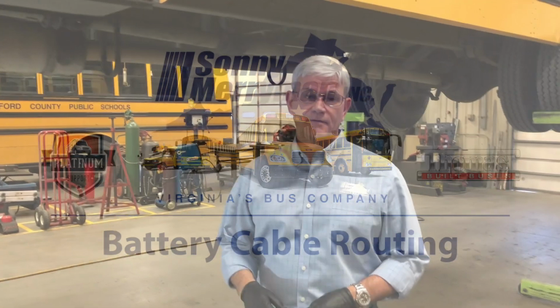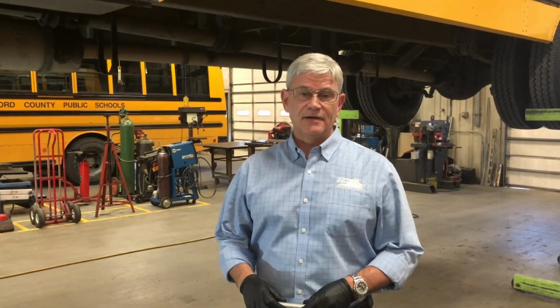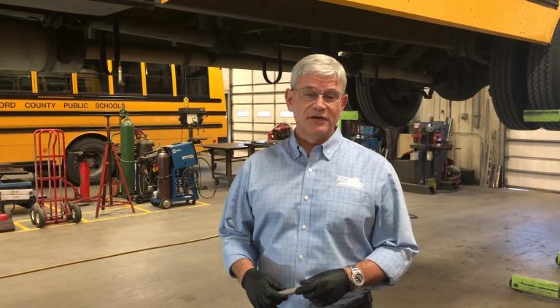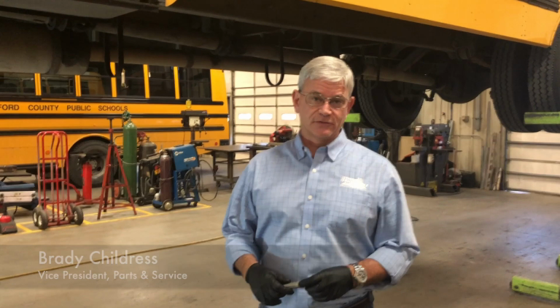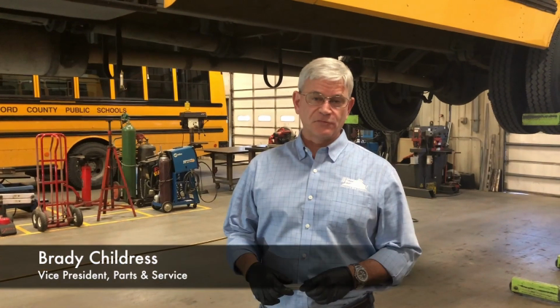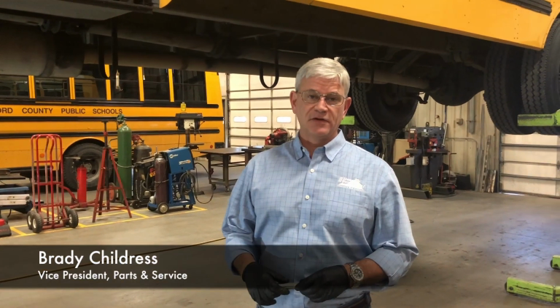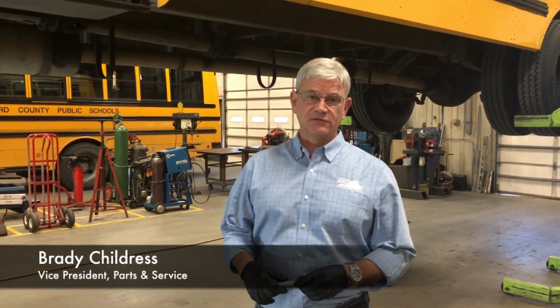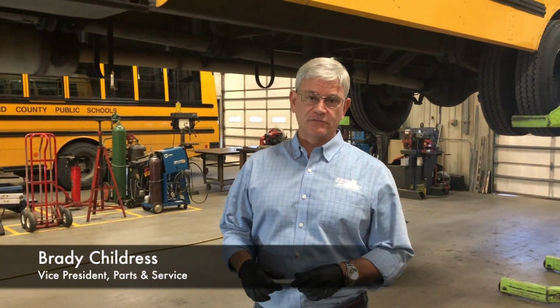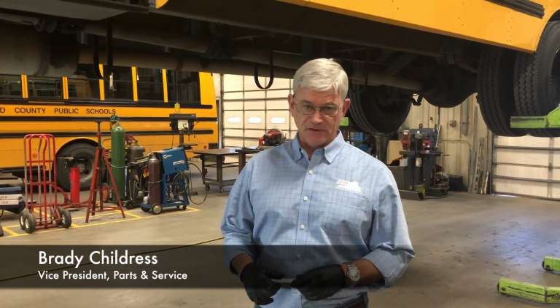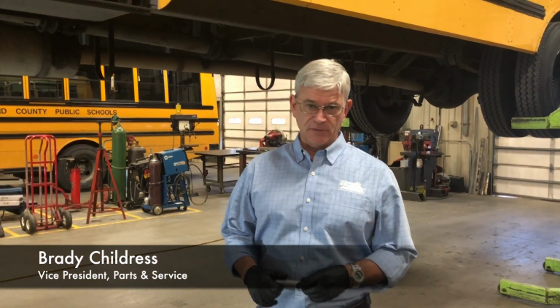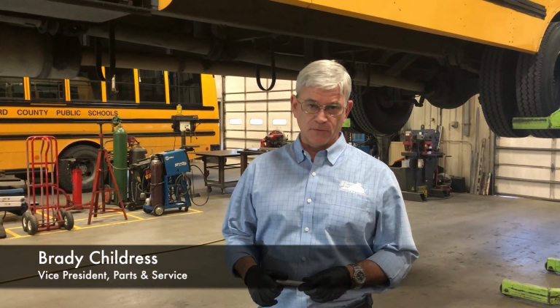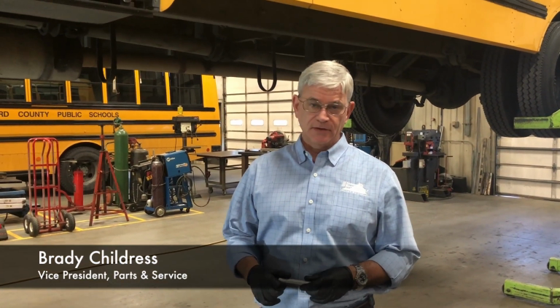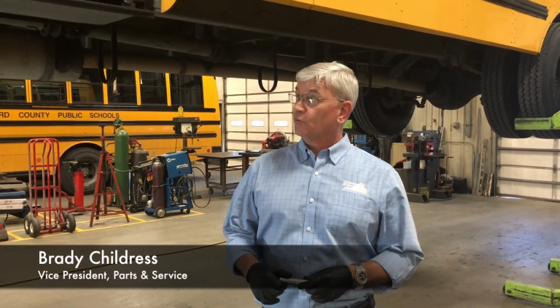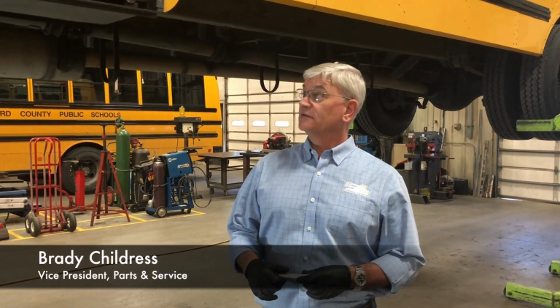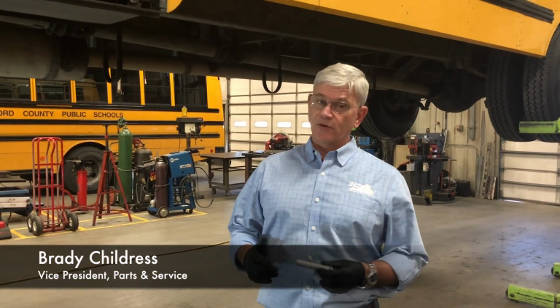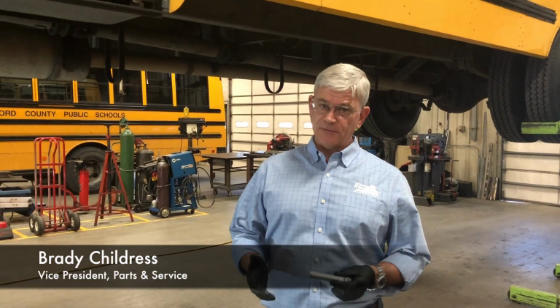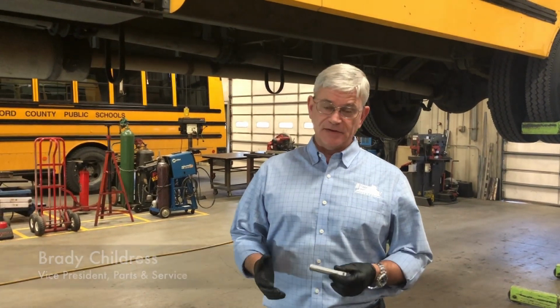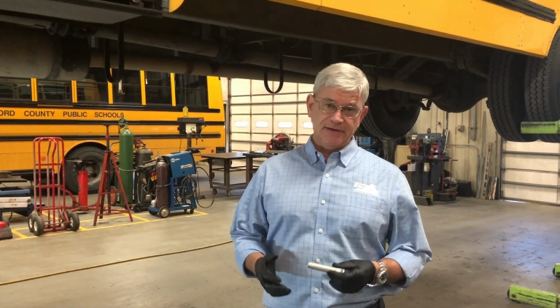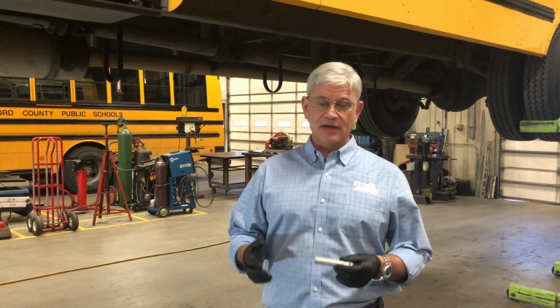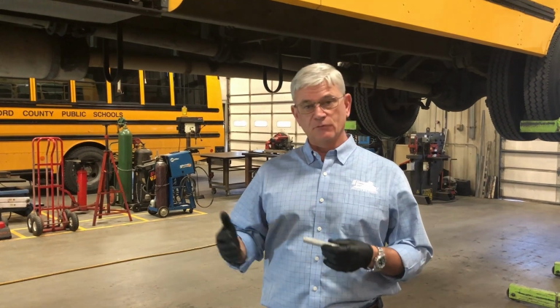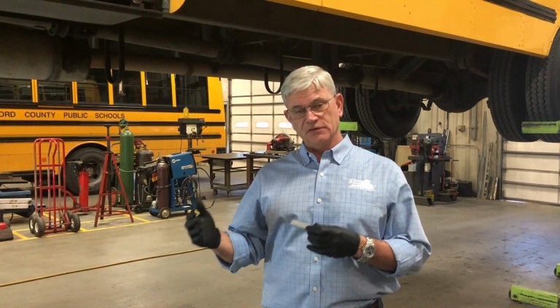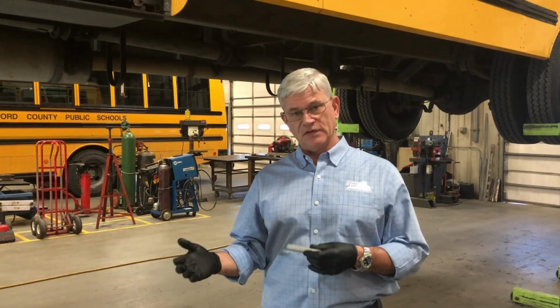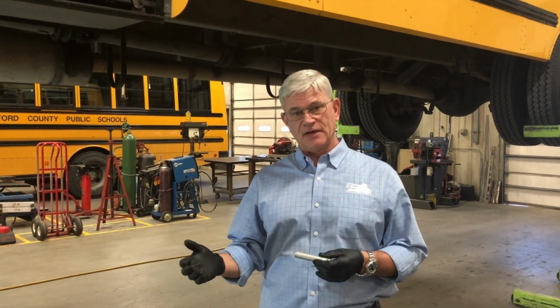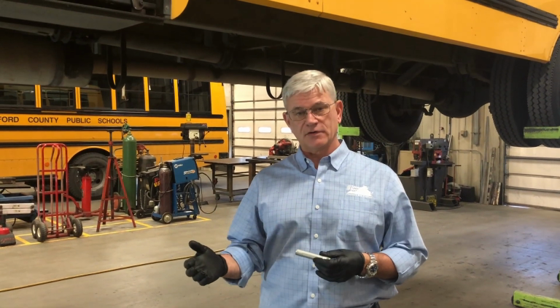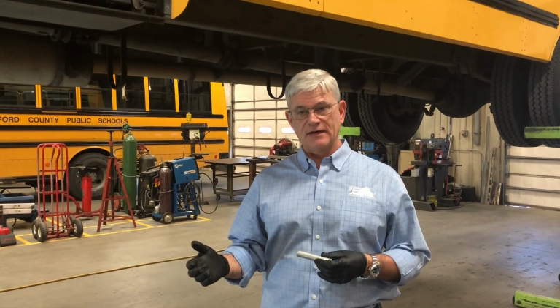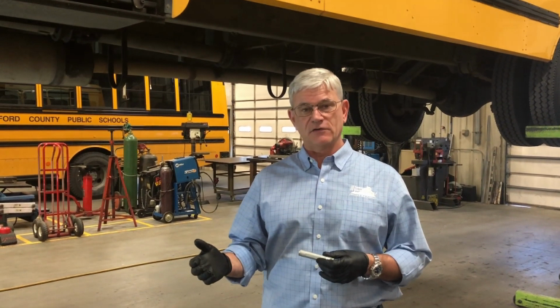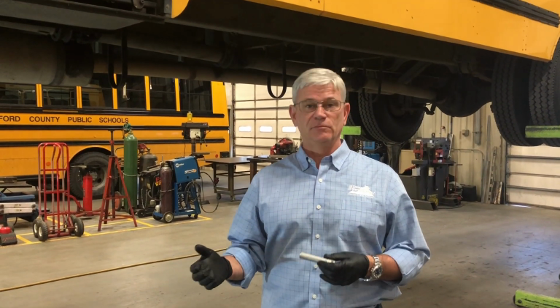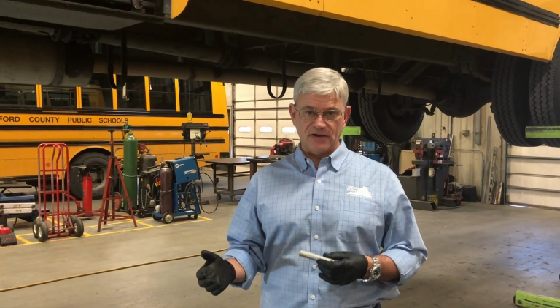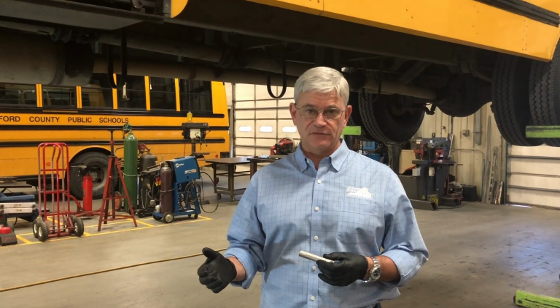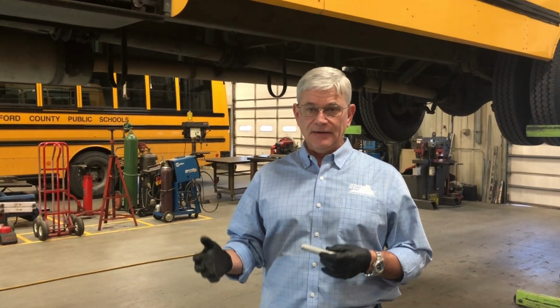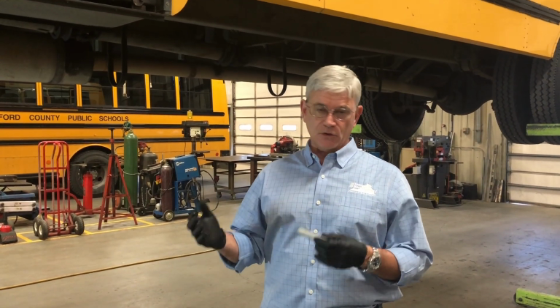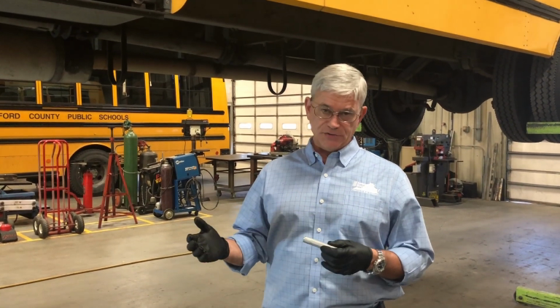Hi, I'm Brady Childress, Vice President of Parts and Services at Sonny Merriman Incorporated. We want to take a brief opportunity today in light of some recent news that came out of North Carolina concerning 2 Plus fires and their origin.